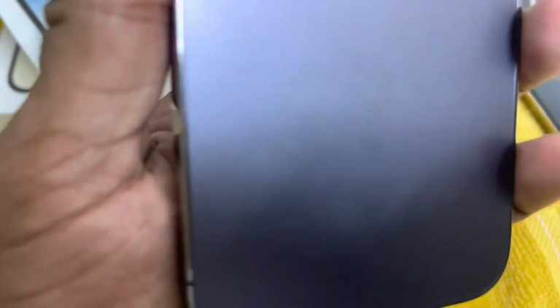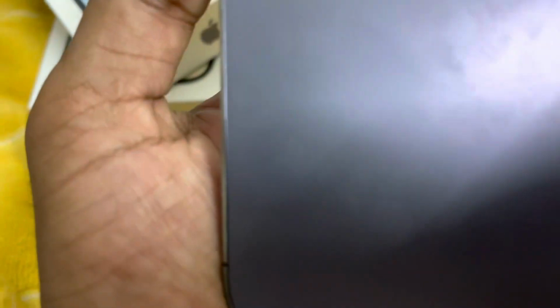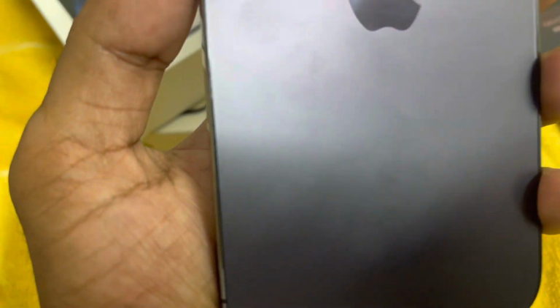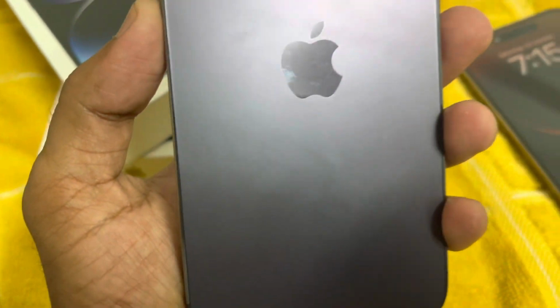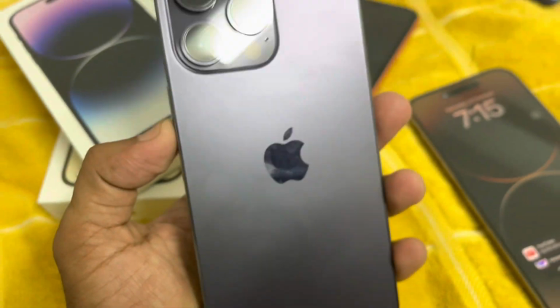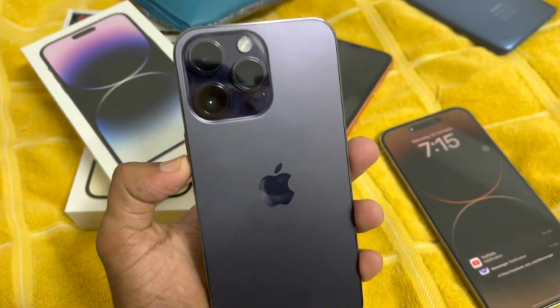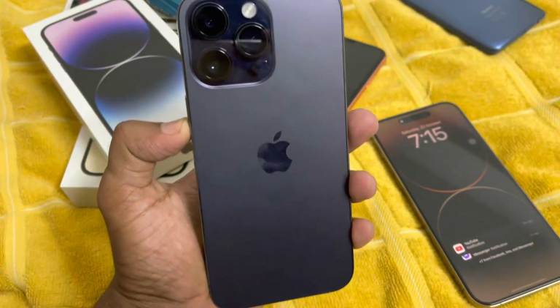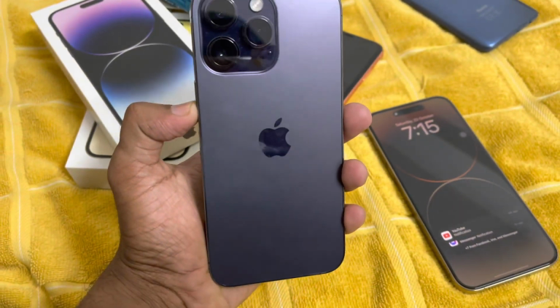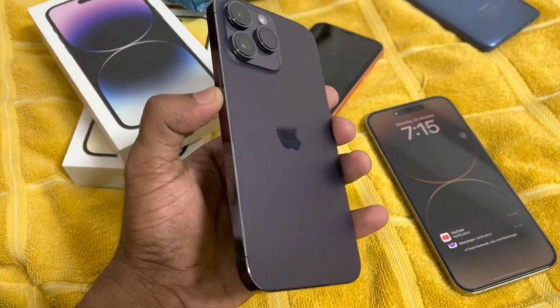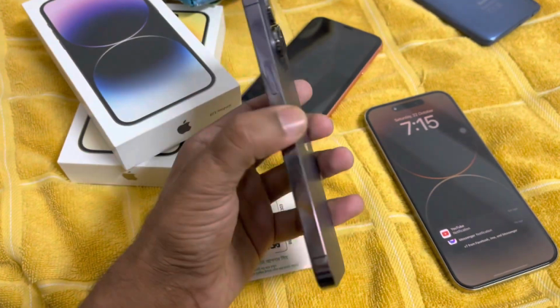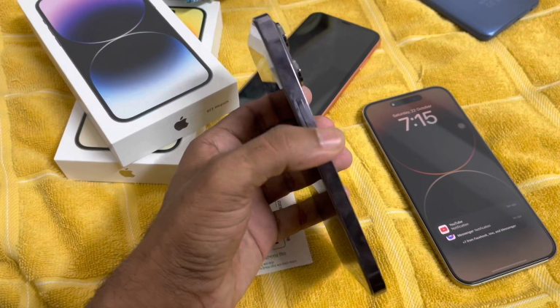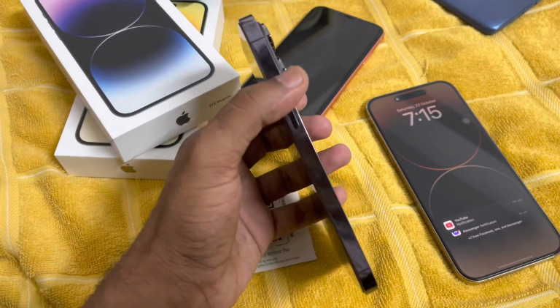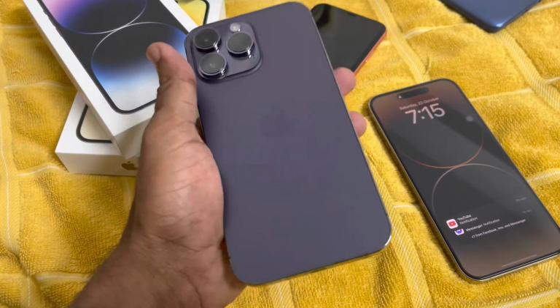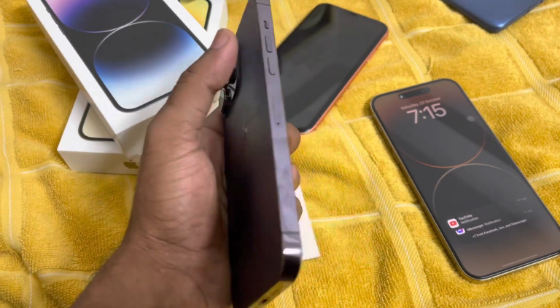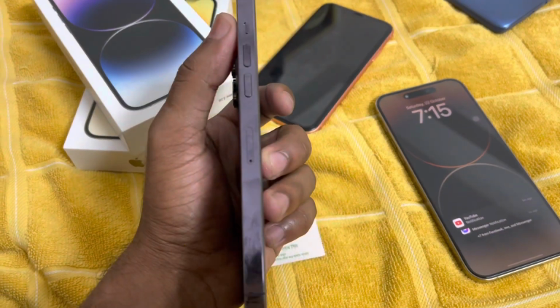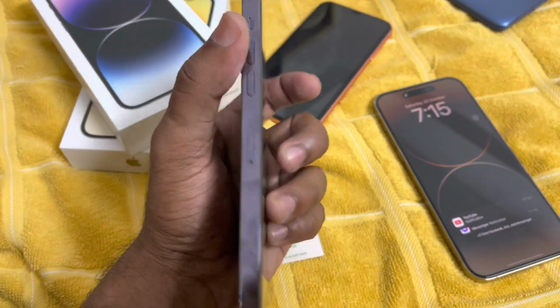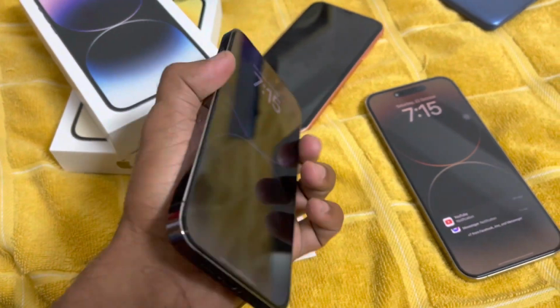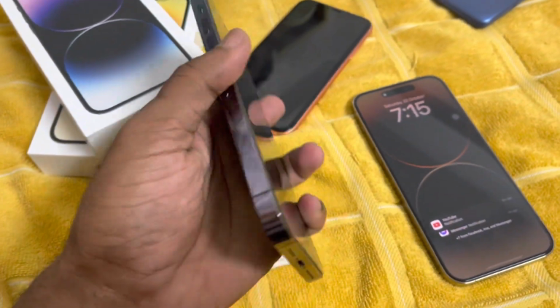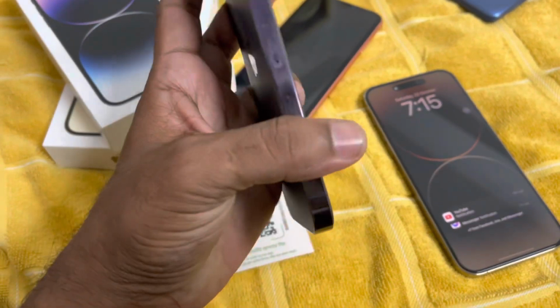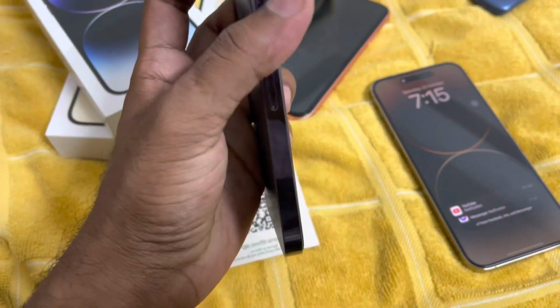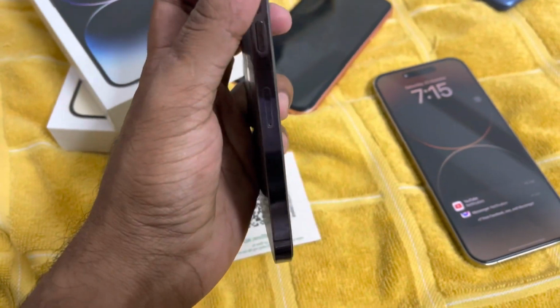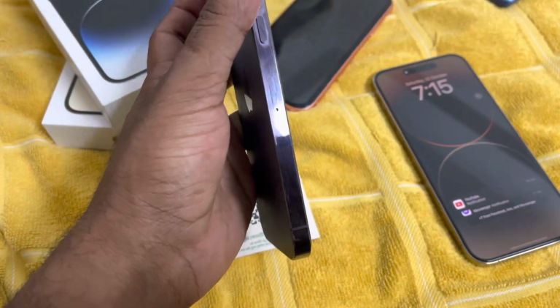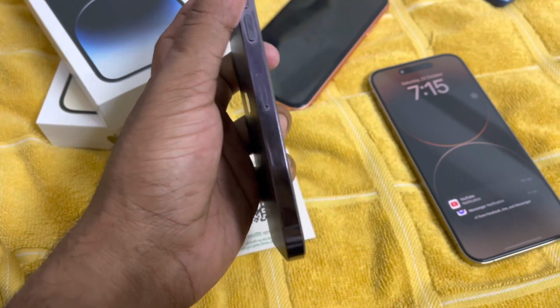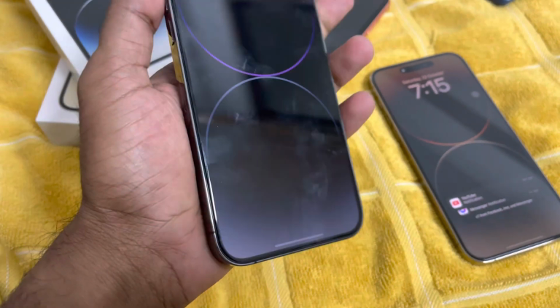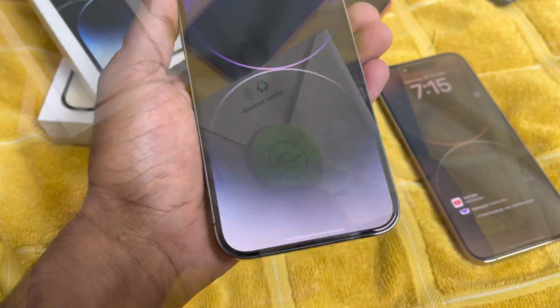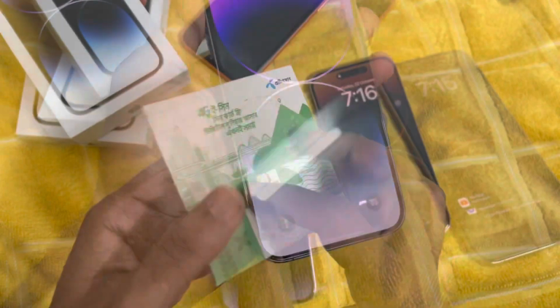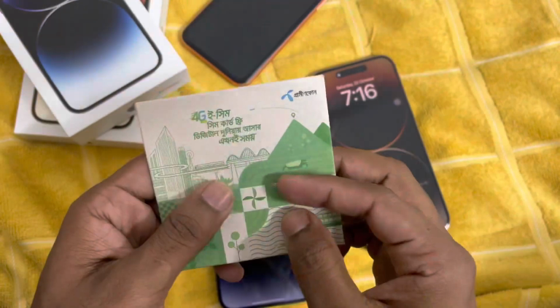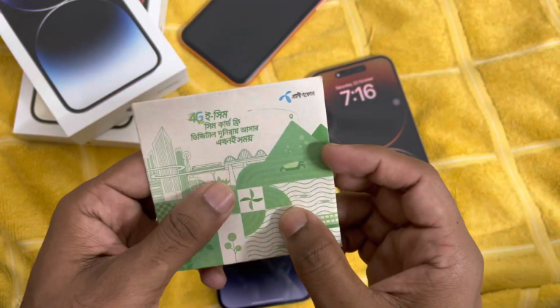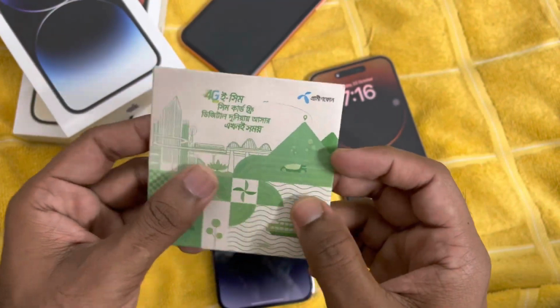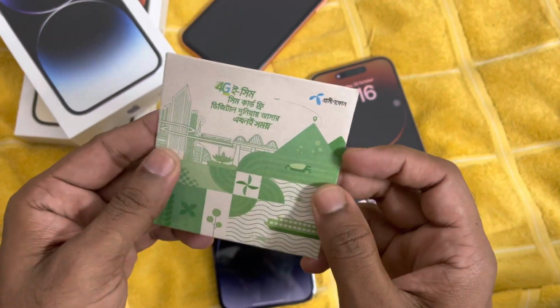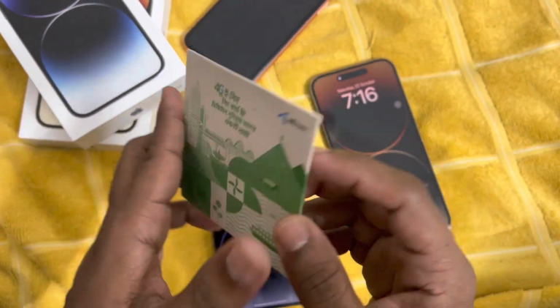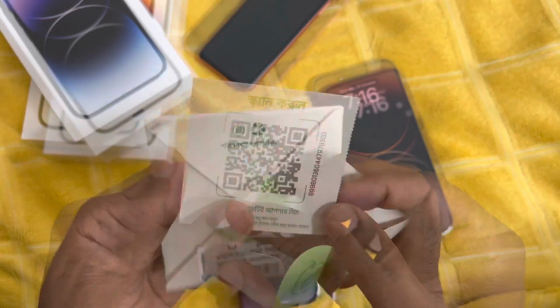On my hand this is iPhone 14 Pro Max, and this phone is having one eSIM and one physical SIM. I am using eSIM right now on this phone and I will show you how to remove it first.